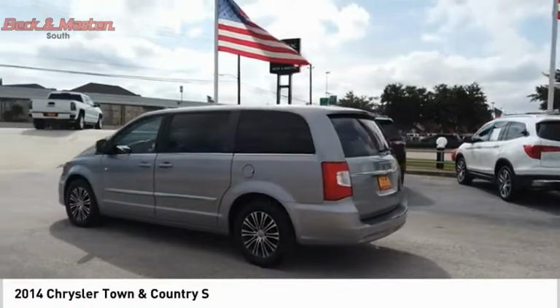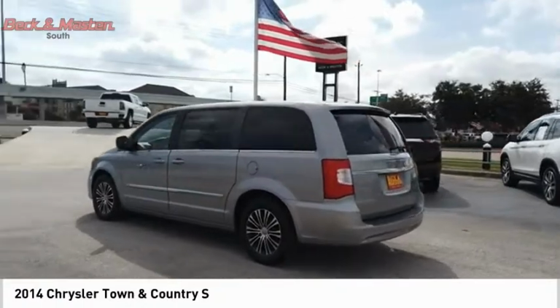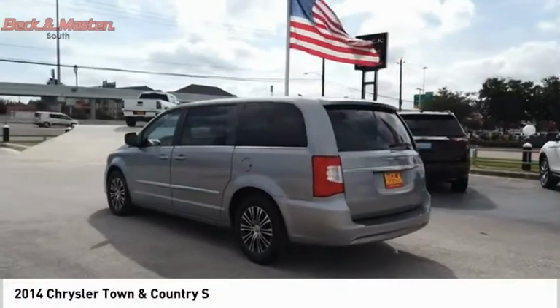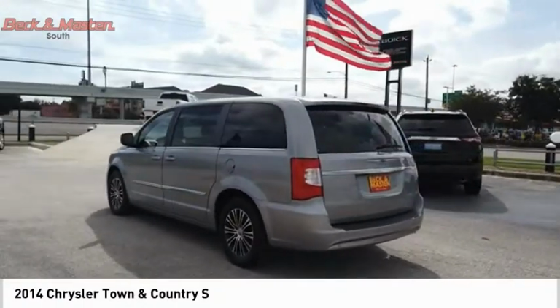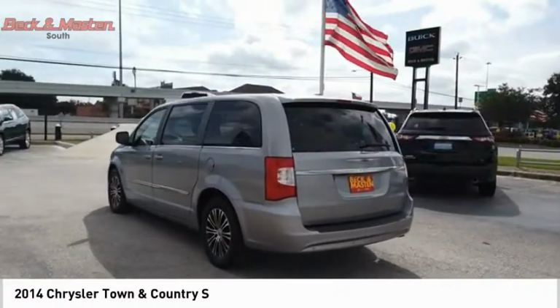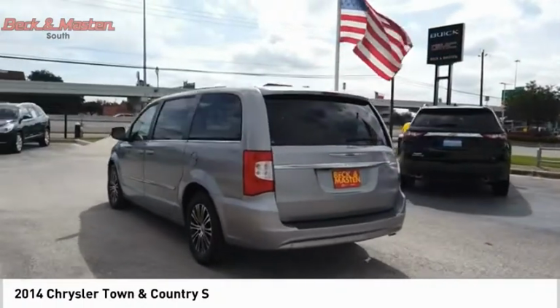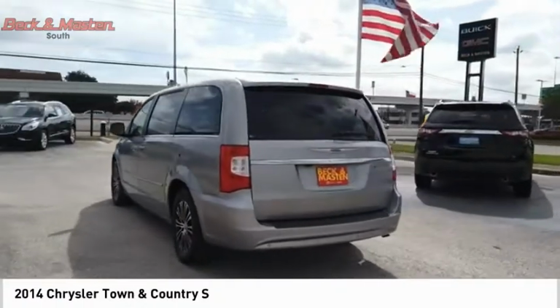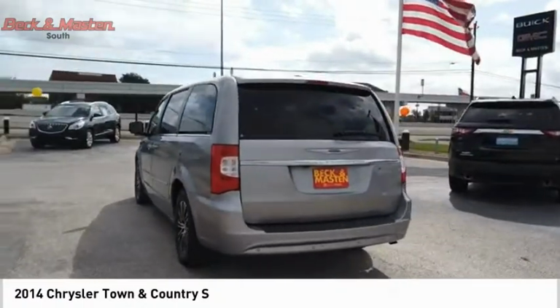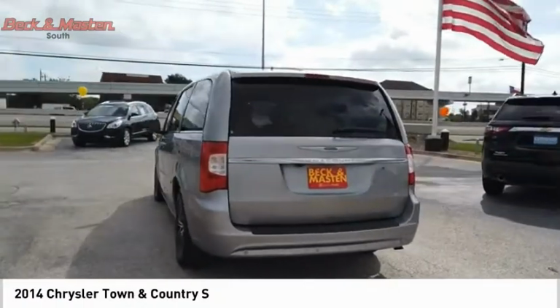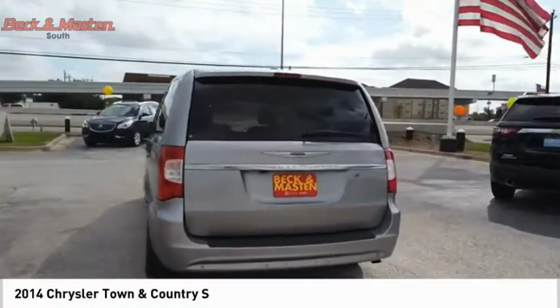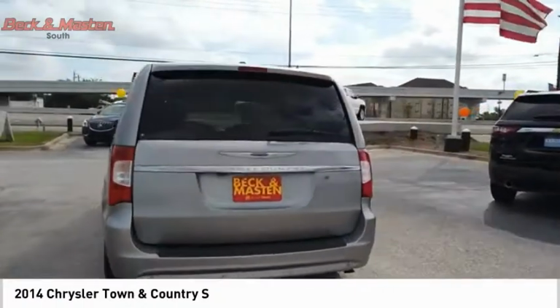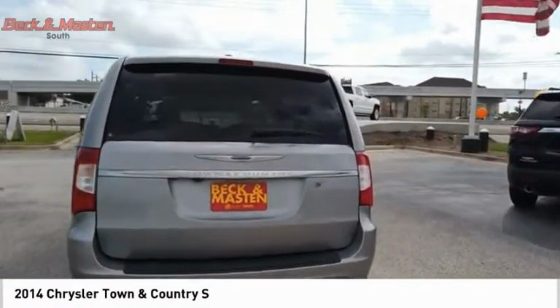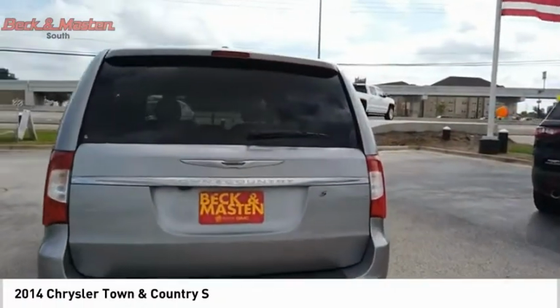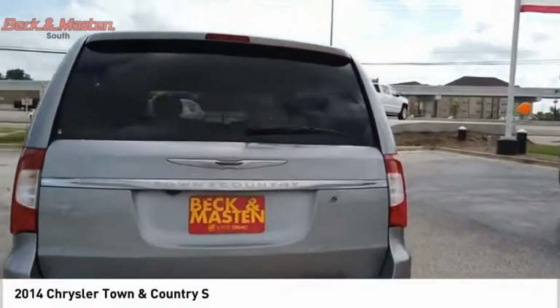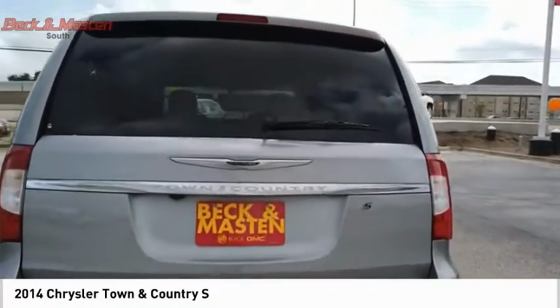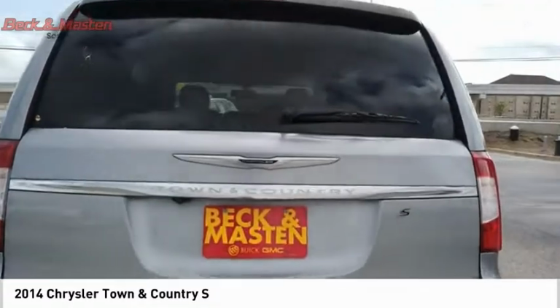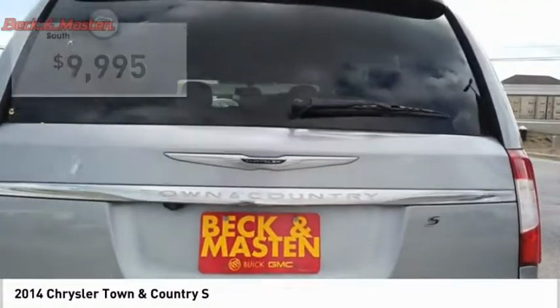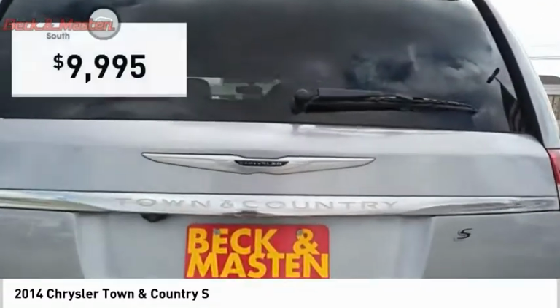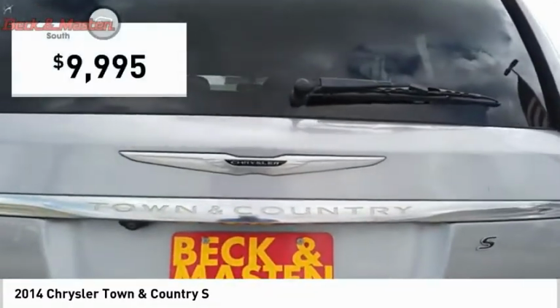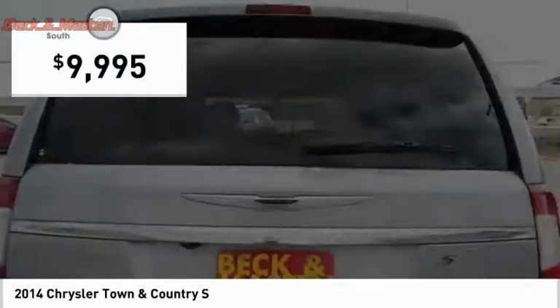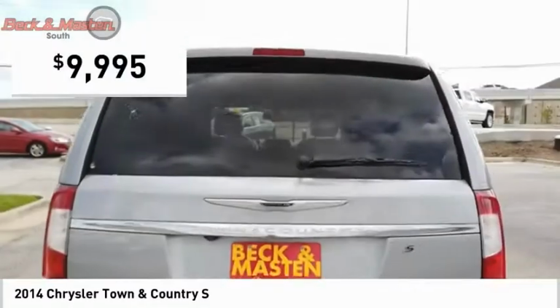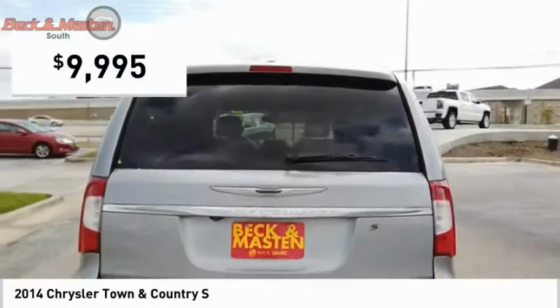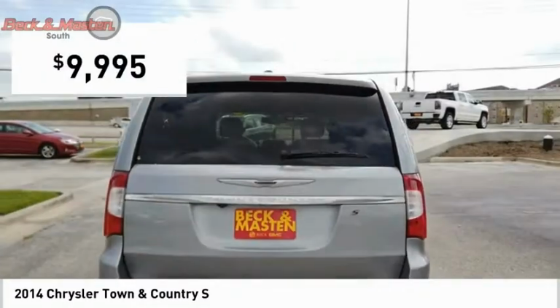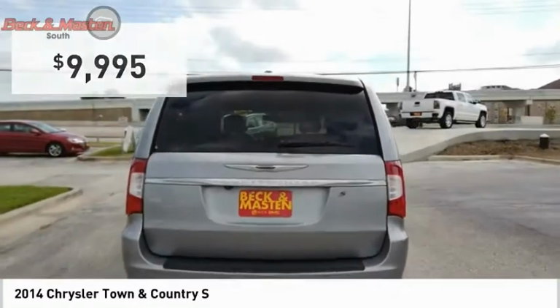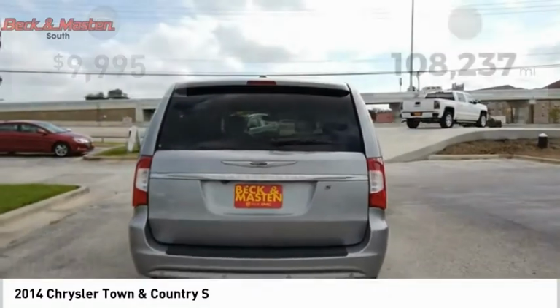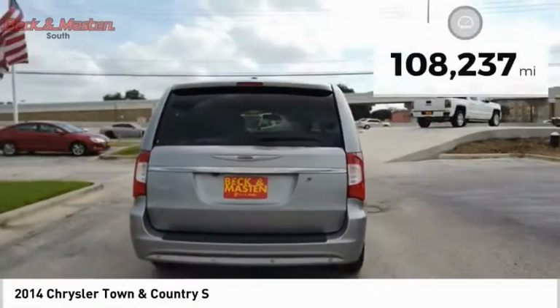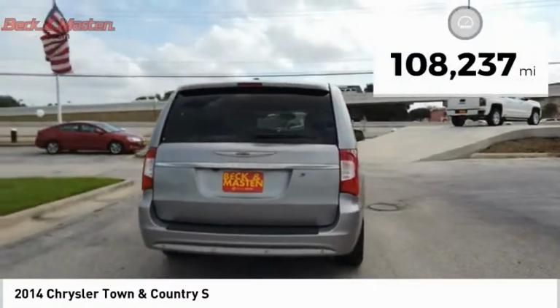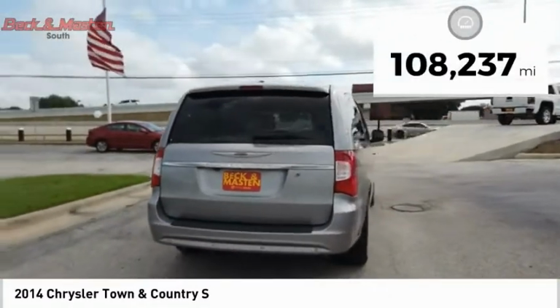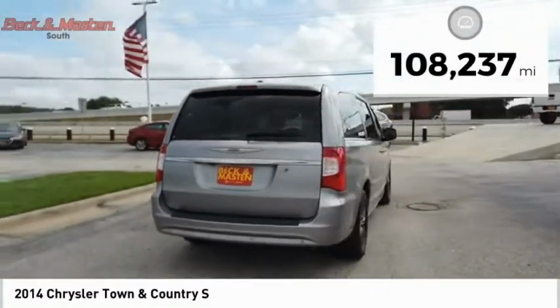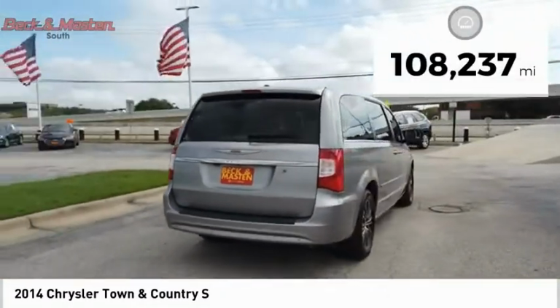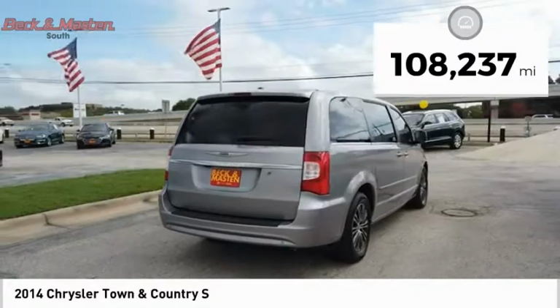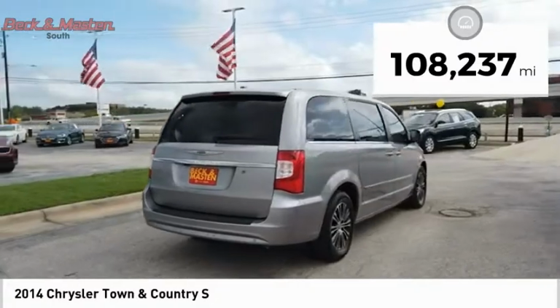Seat 7 comfortably and choose from Stow & Go Seating or the innovative Swivel & Go Seating, and is priced below $10,000. This vehicle has less than 110,000 miles.